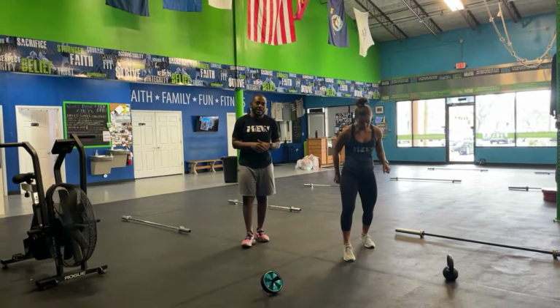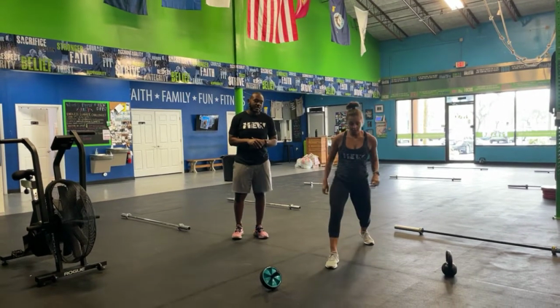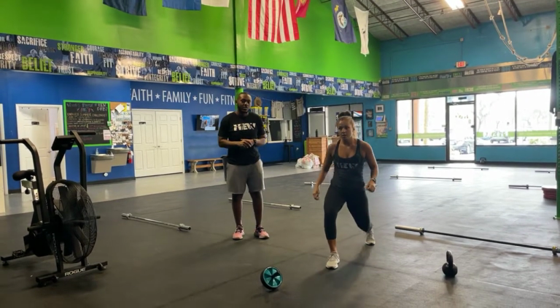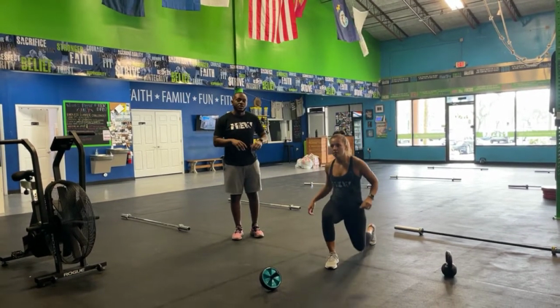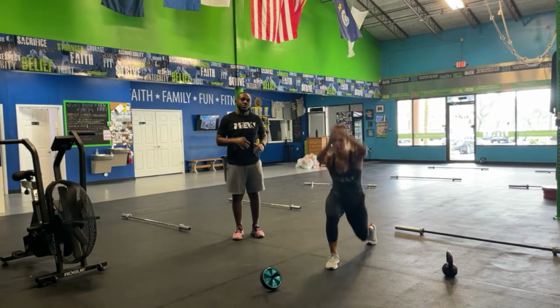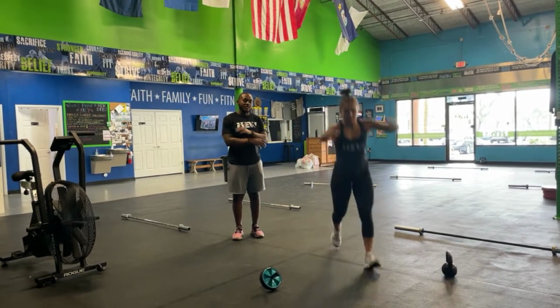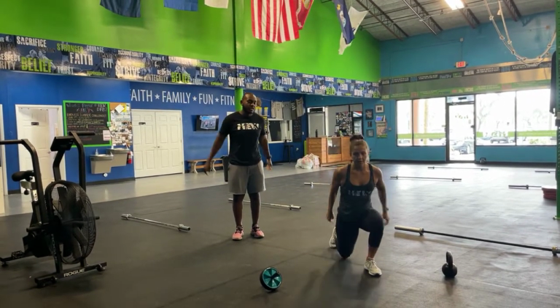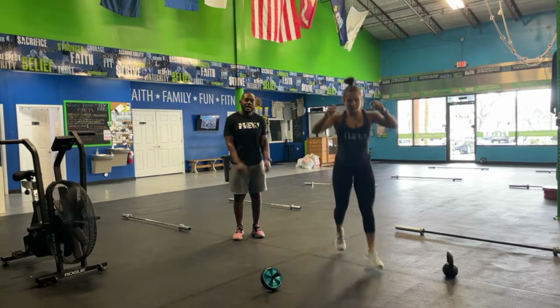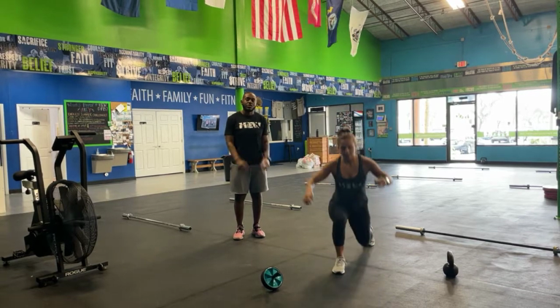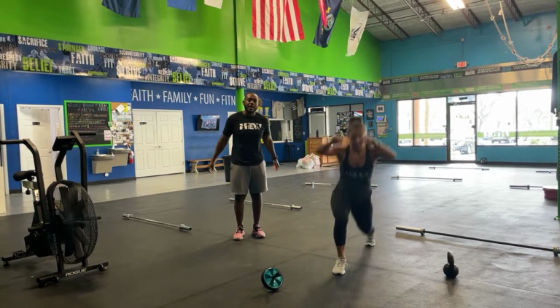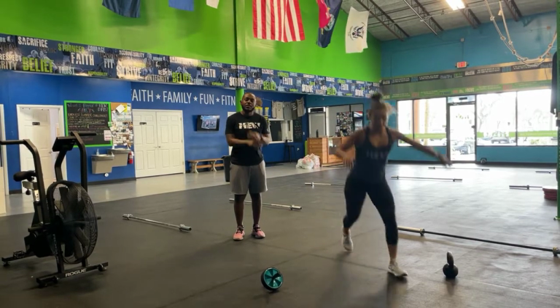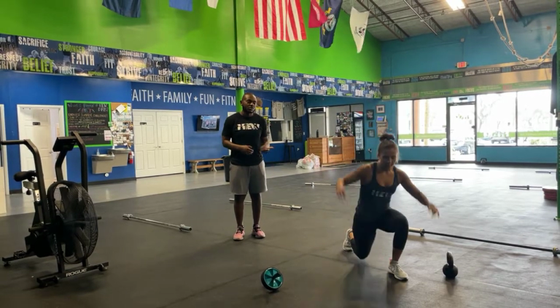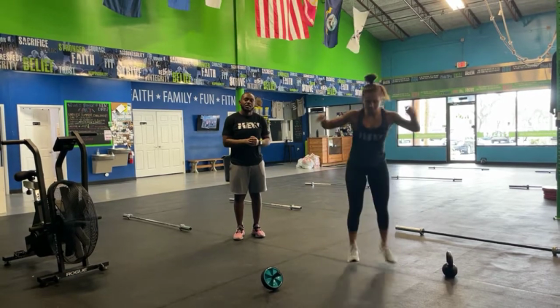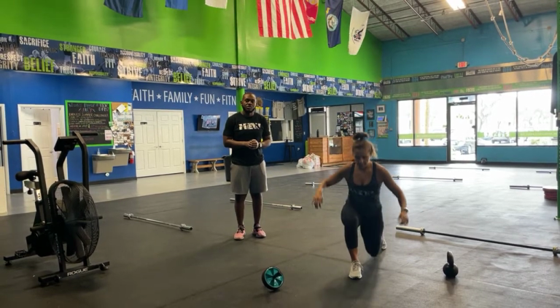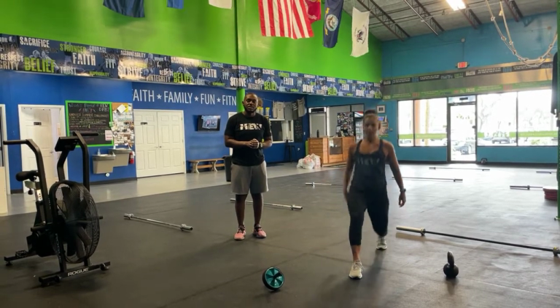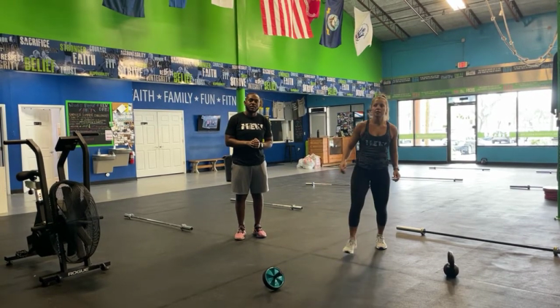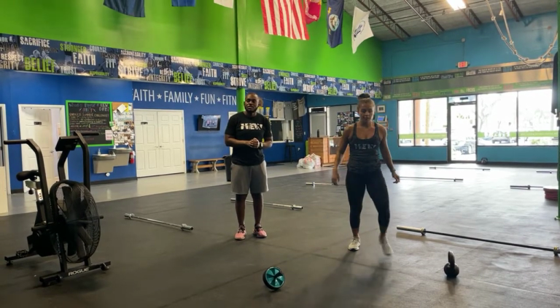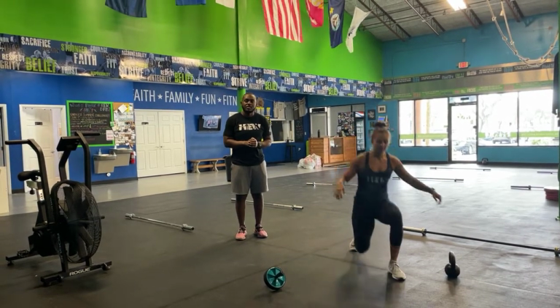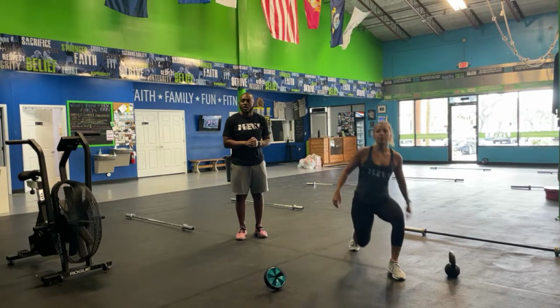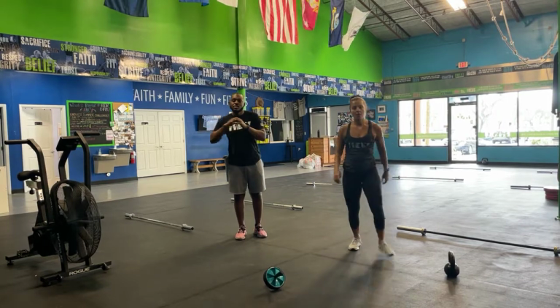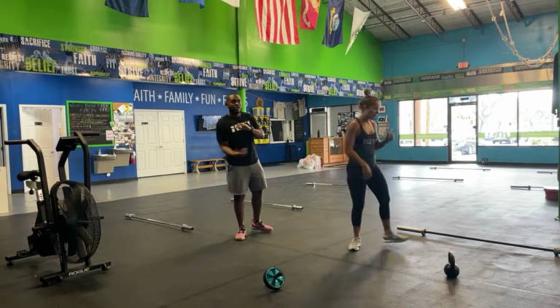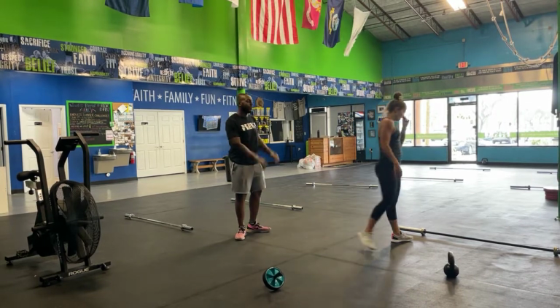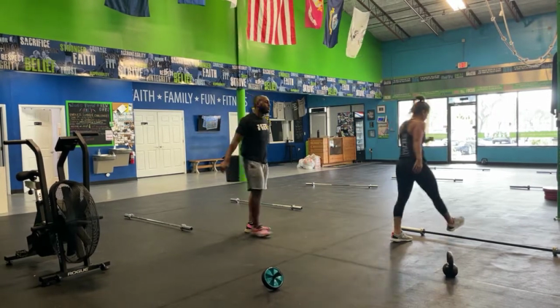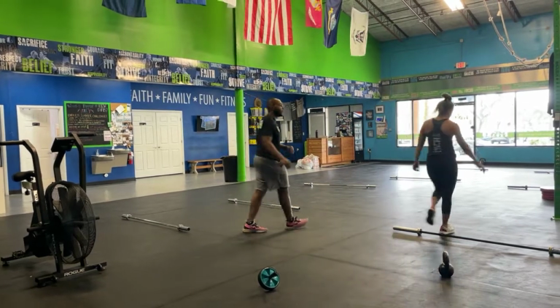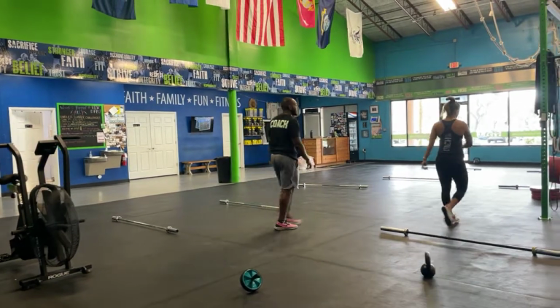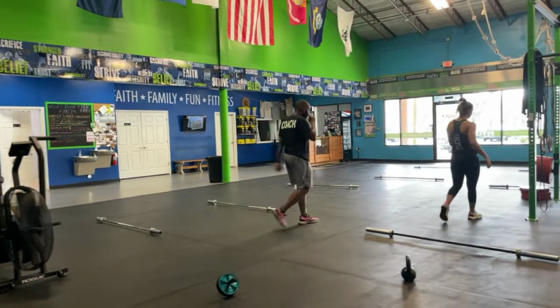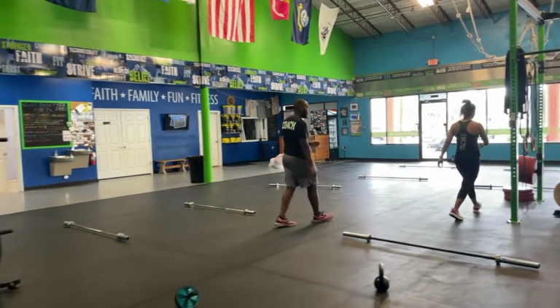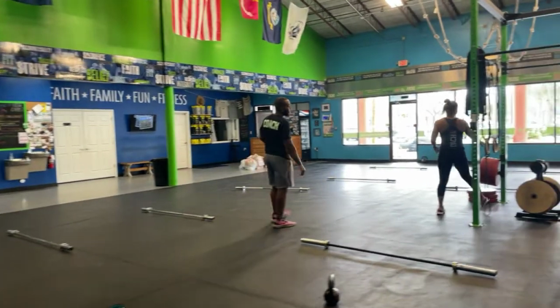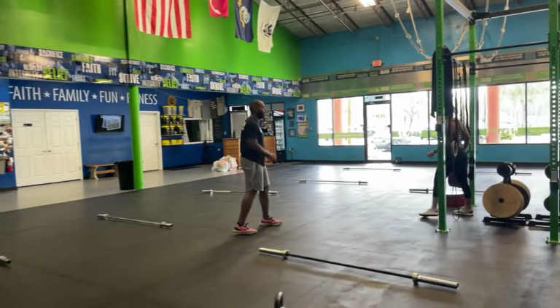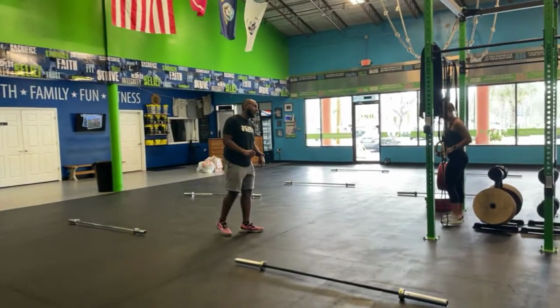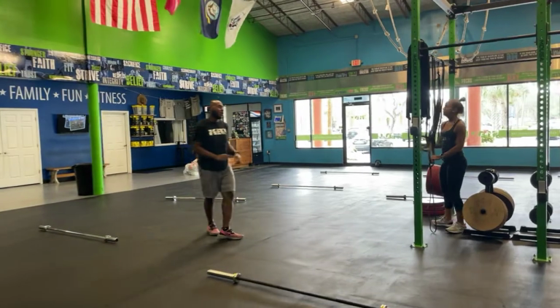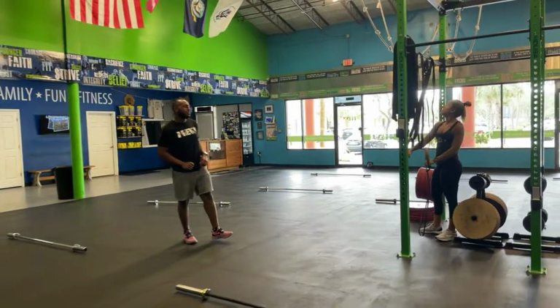As soon as you hit number eight, you've got your jumping lunges. You're going to be at an angle — drive off that foot getting some air on your way up. If that's too much, then just do some stationary lunges instead.